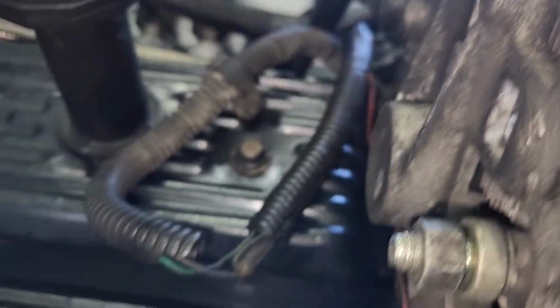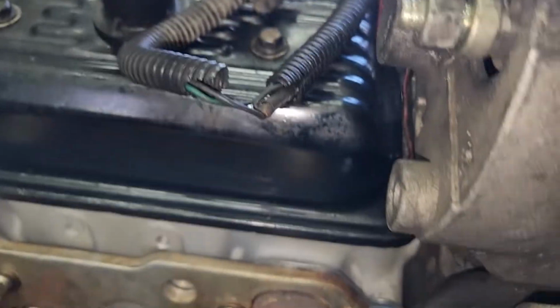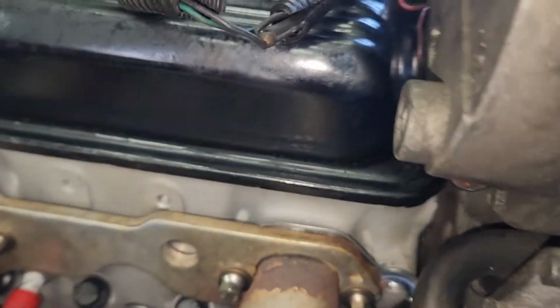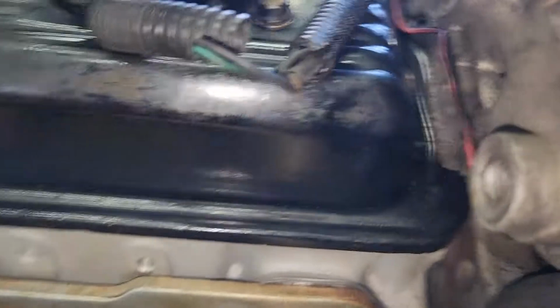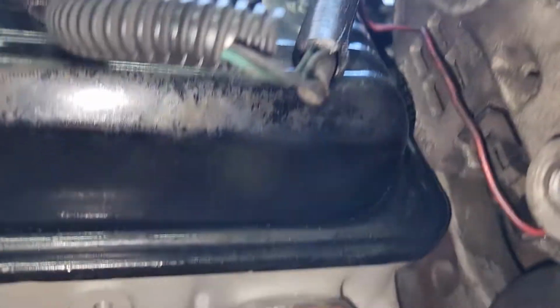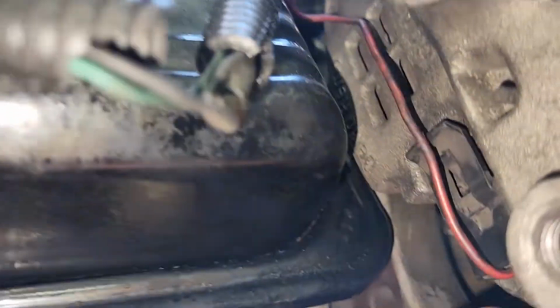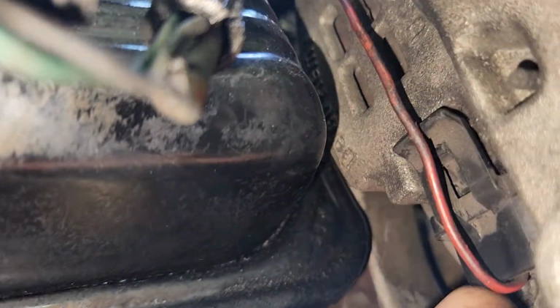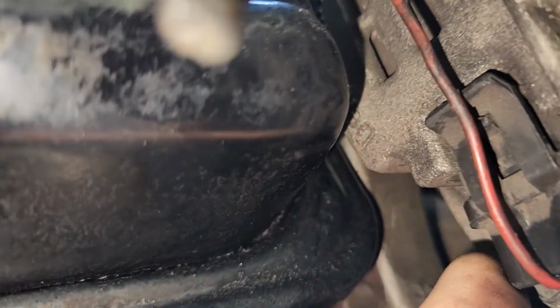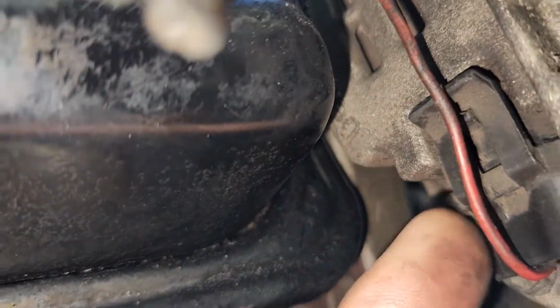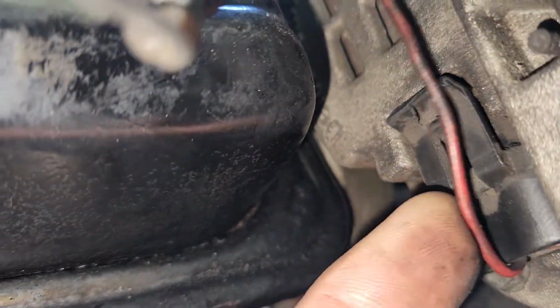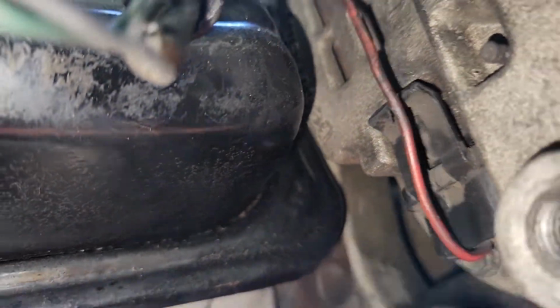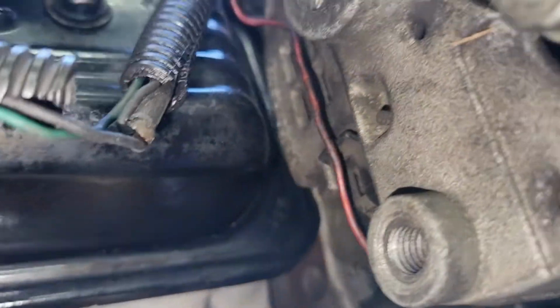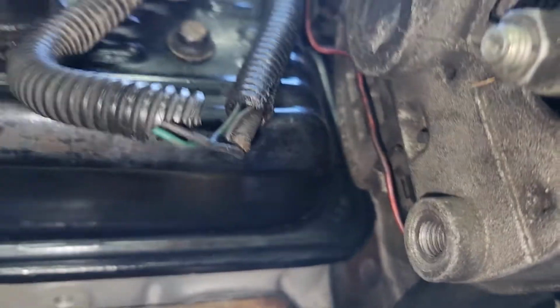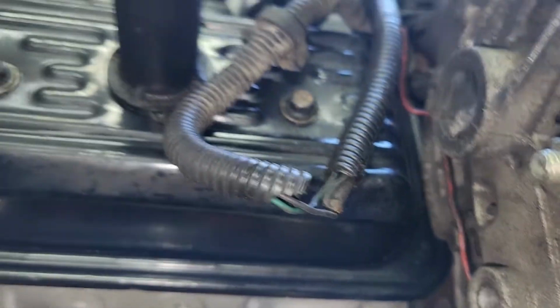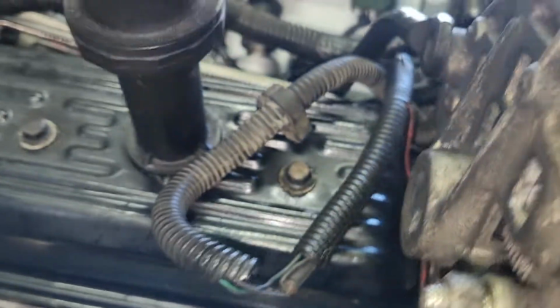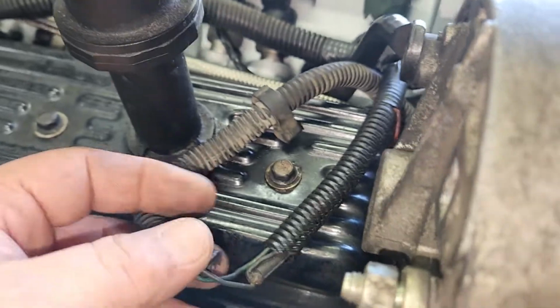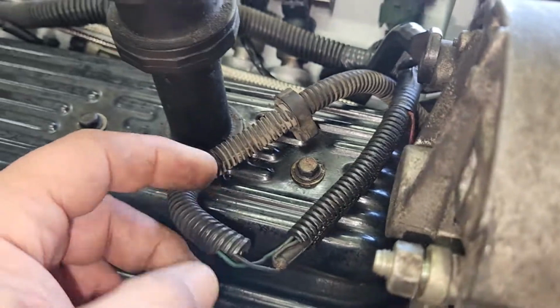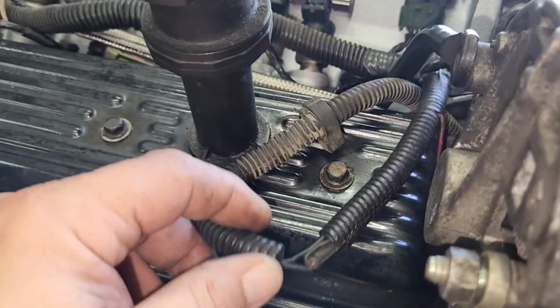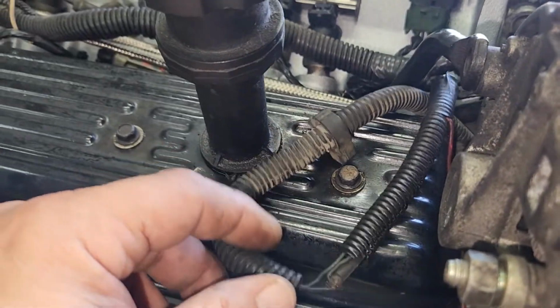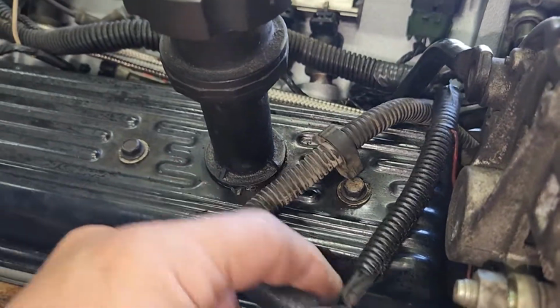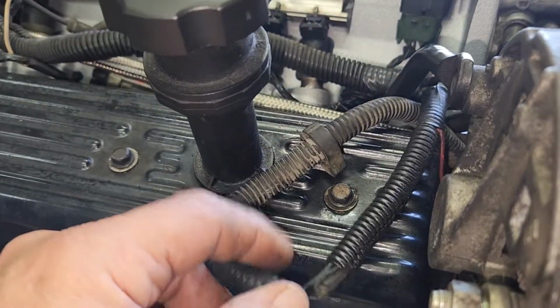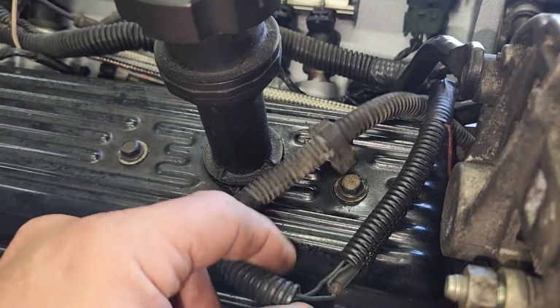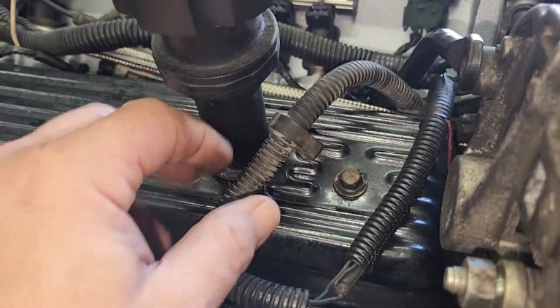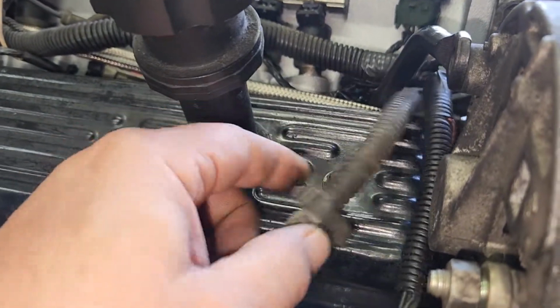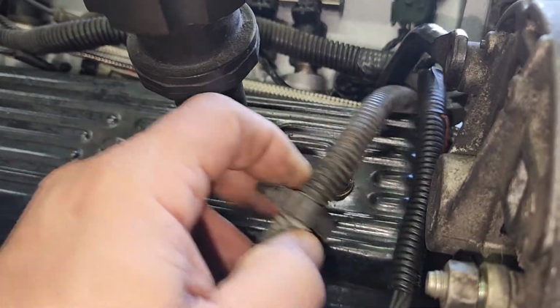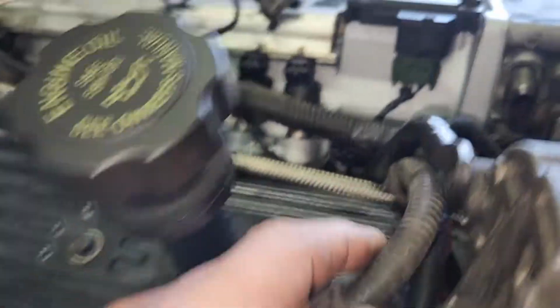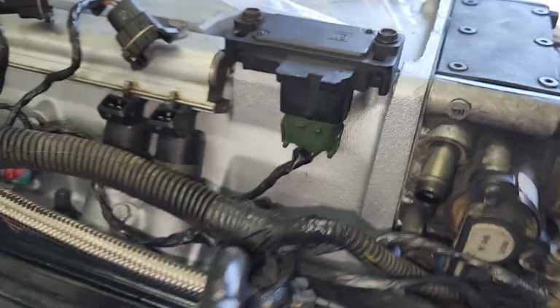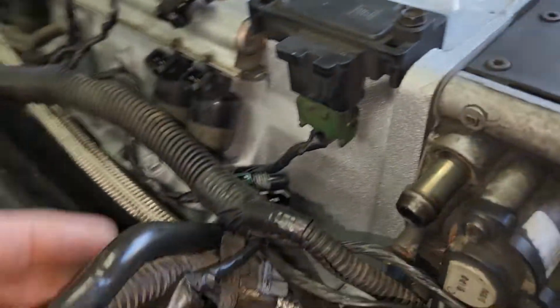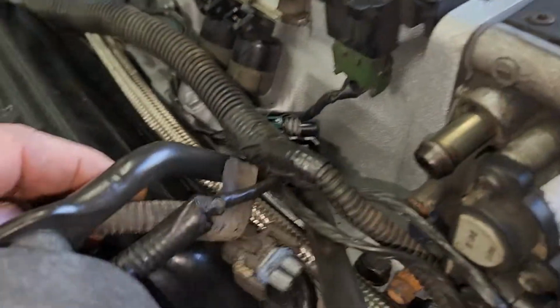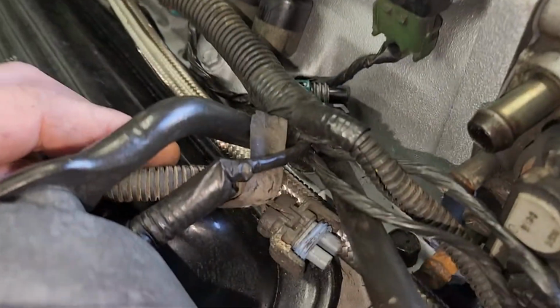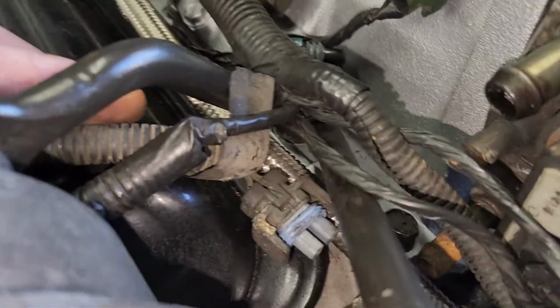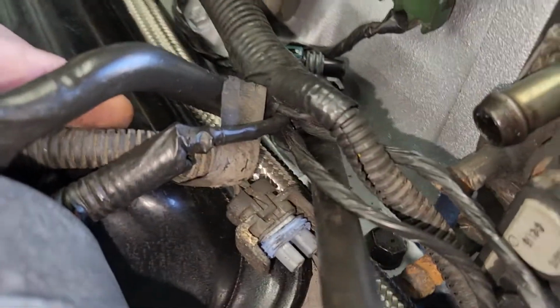You've got your alternator plug down here. It's a big one, just clips right on. And then you also got another plug which I just set up here - that's for the AC as well.